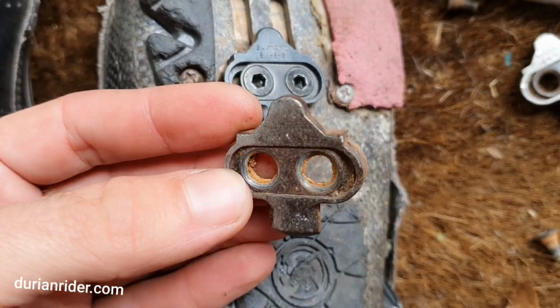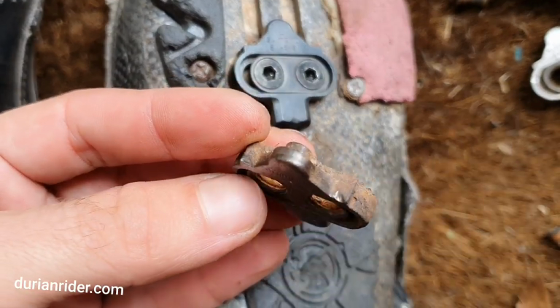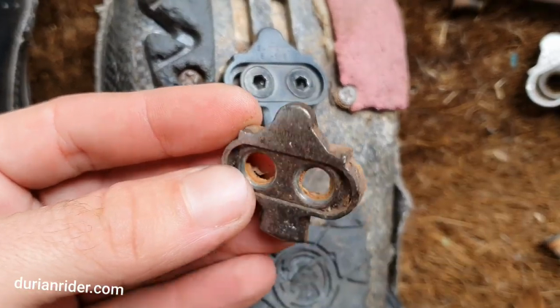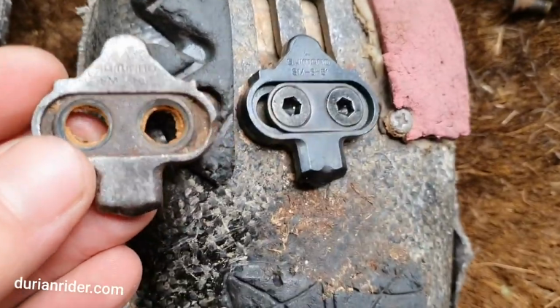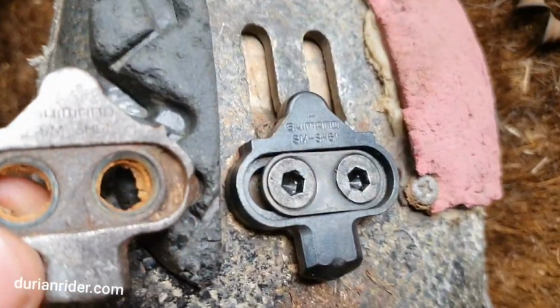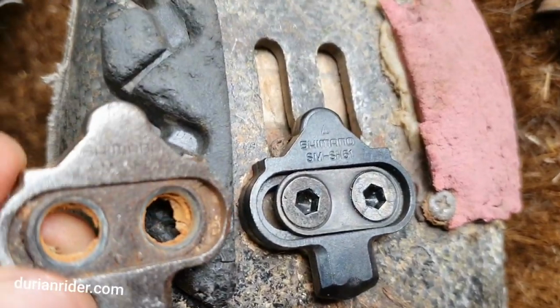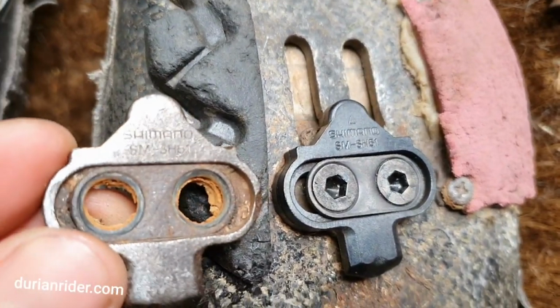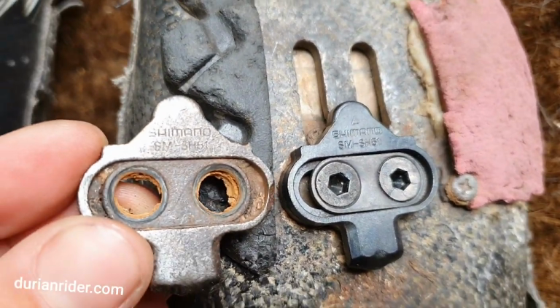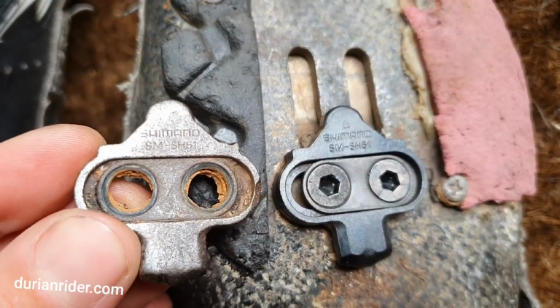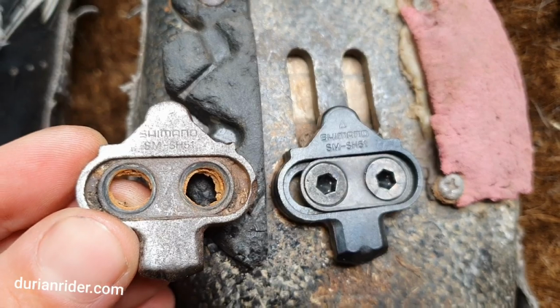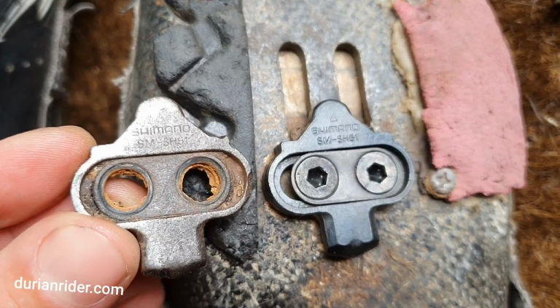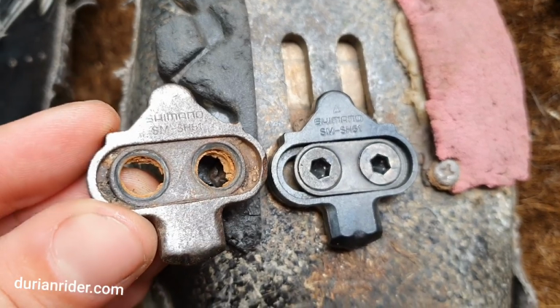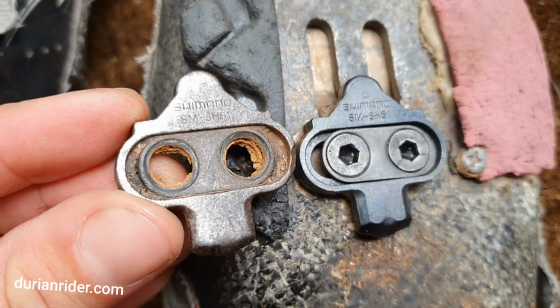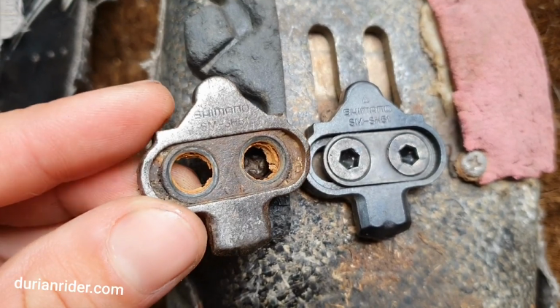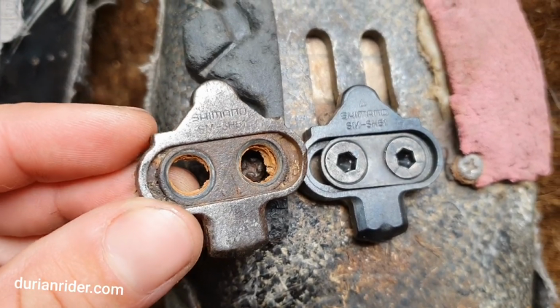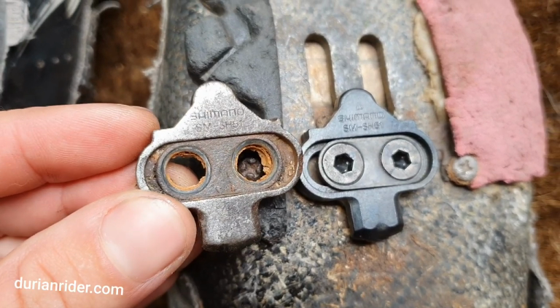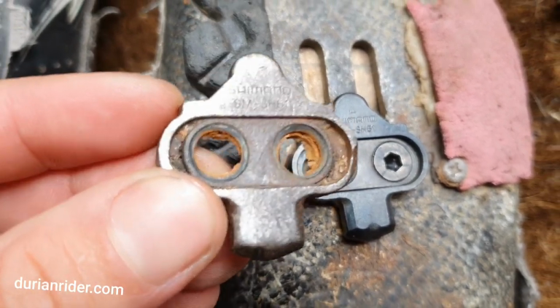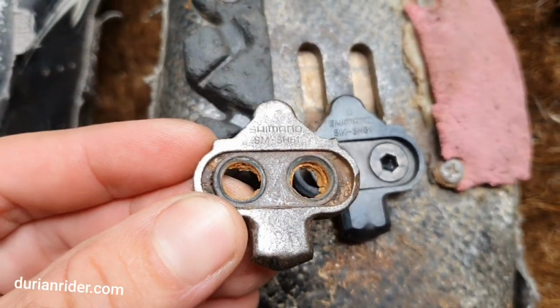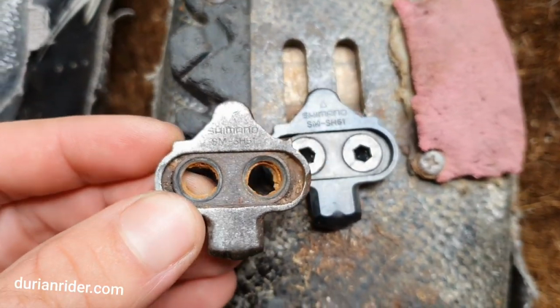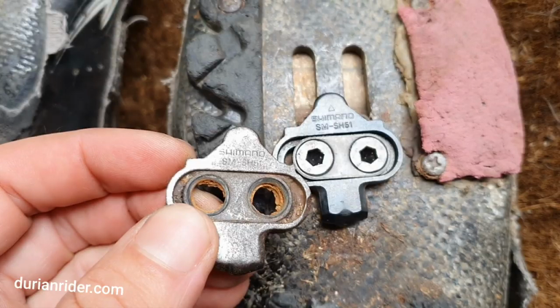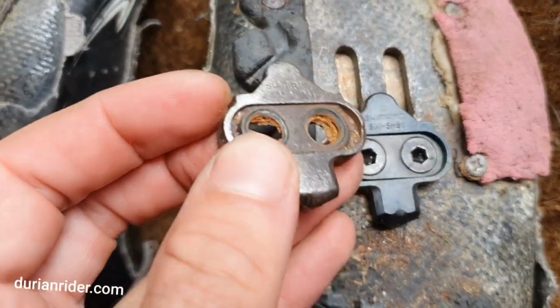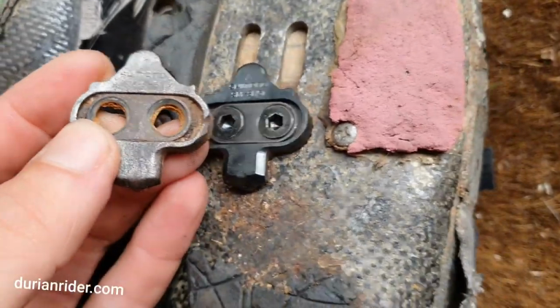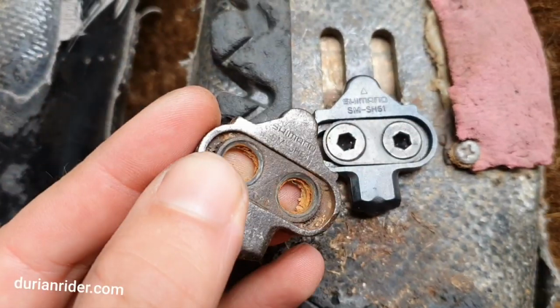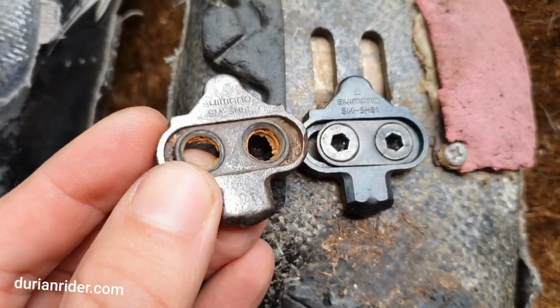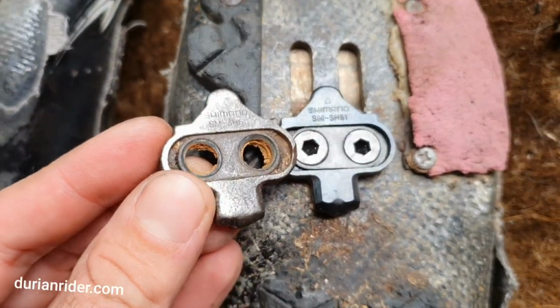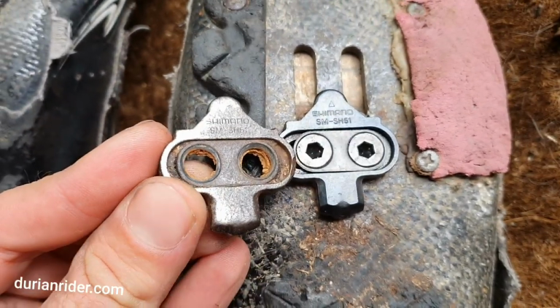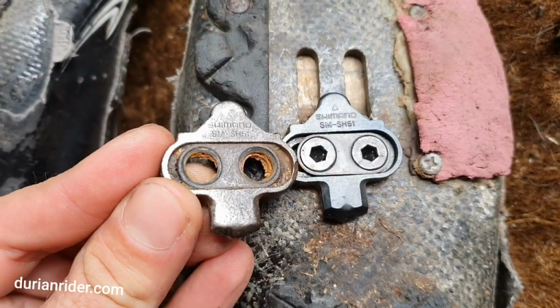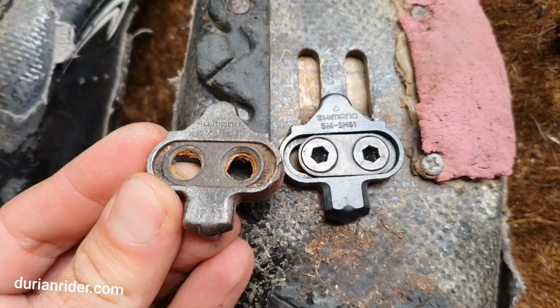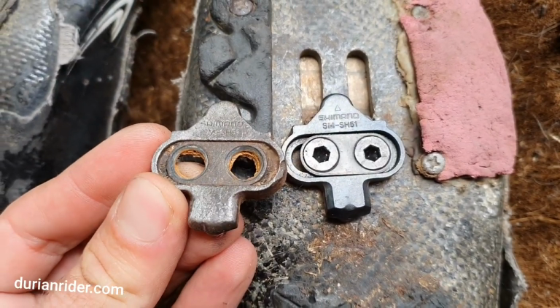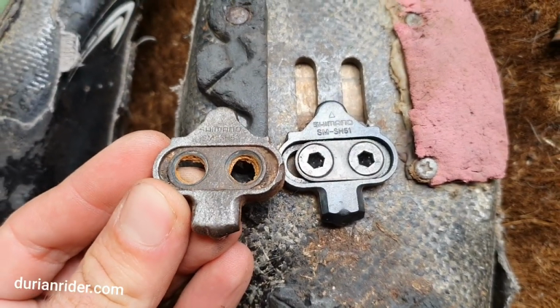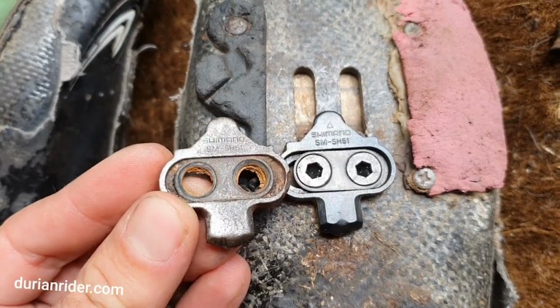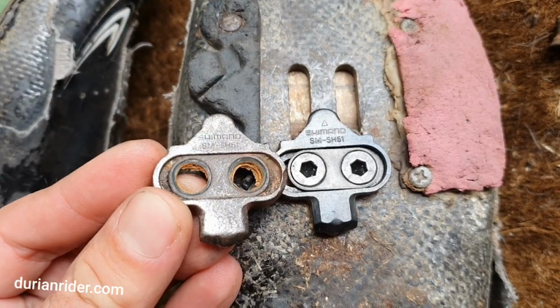This one here is chipped and worn. If you compare it to the original, it's lost a lot of its smooth edge. This starts giving you slop — it's not a danger issue, it just doesn't feel as good.